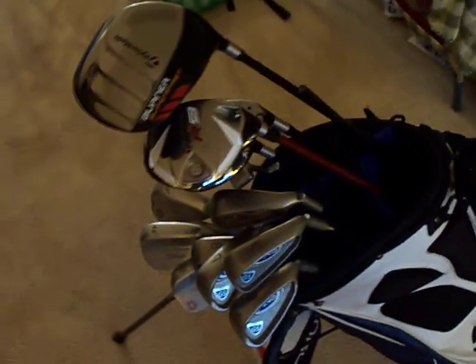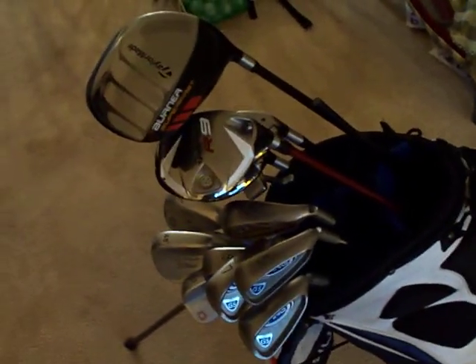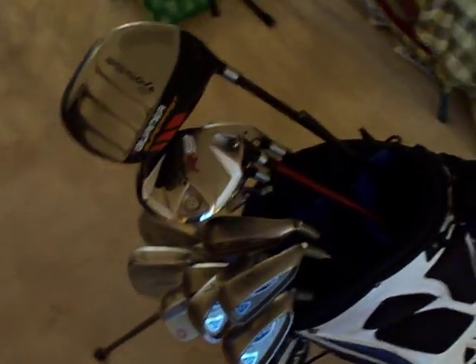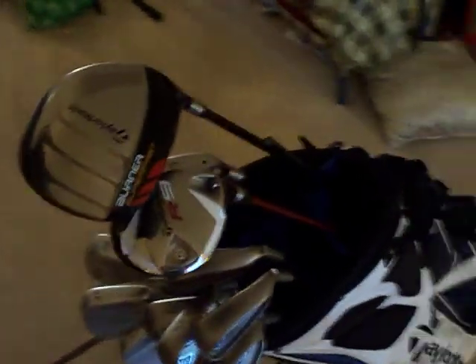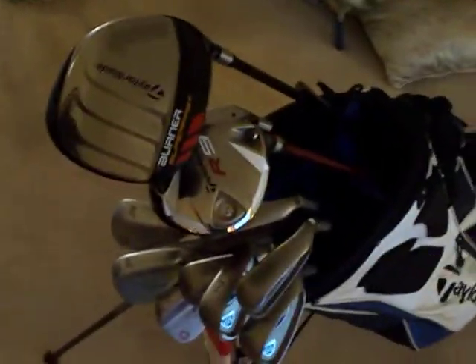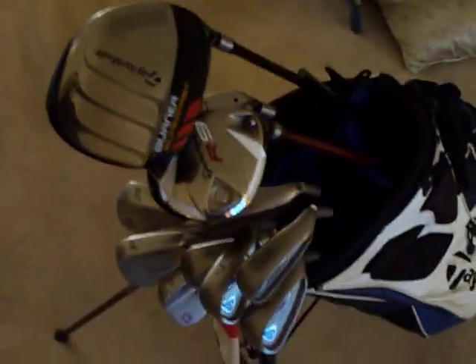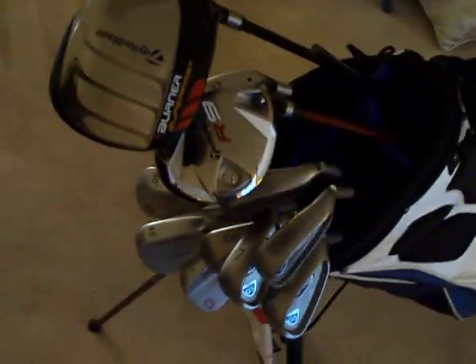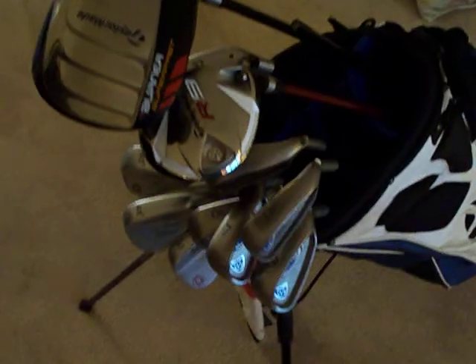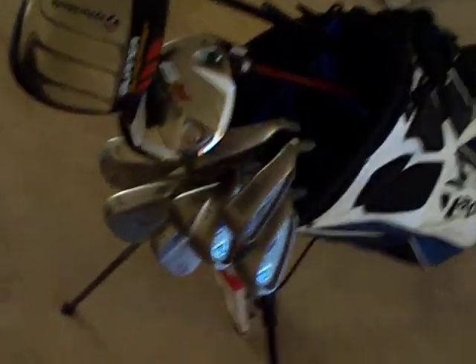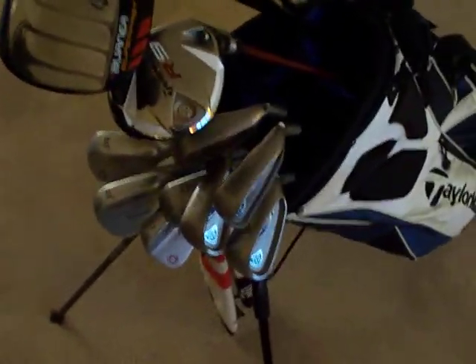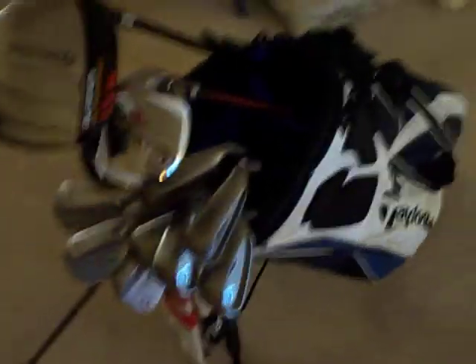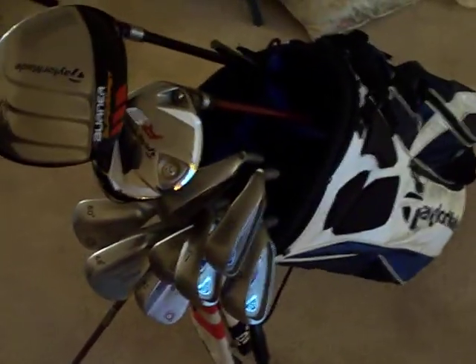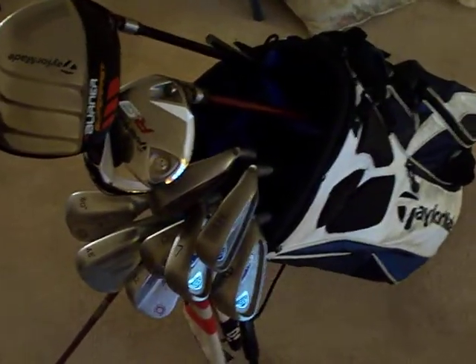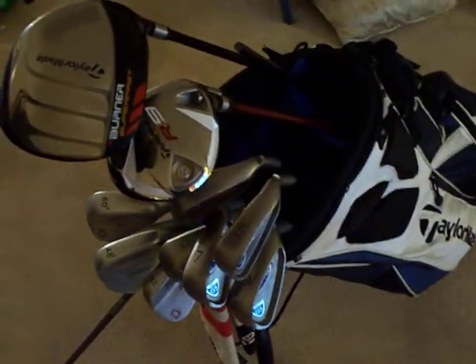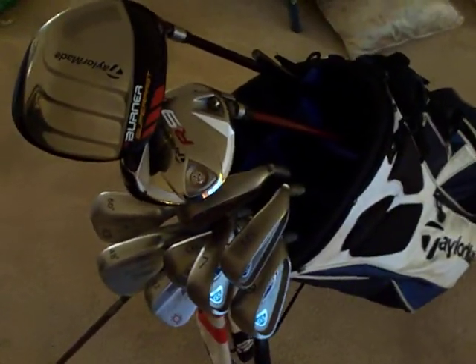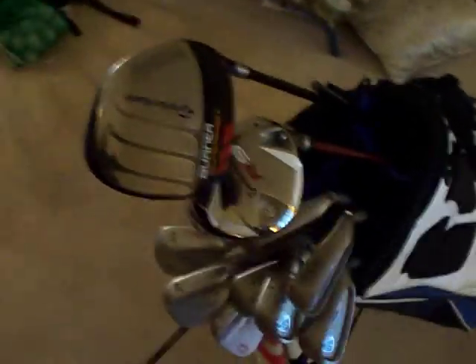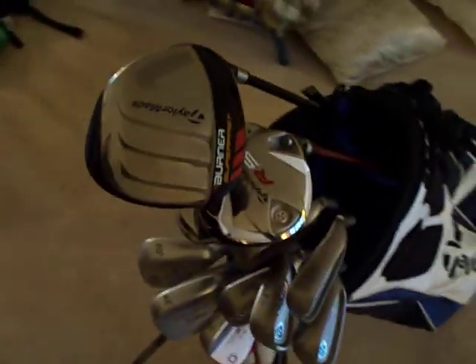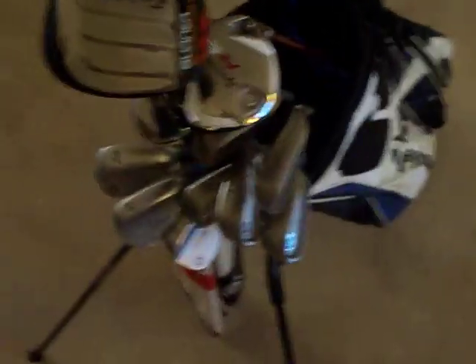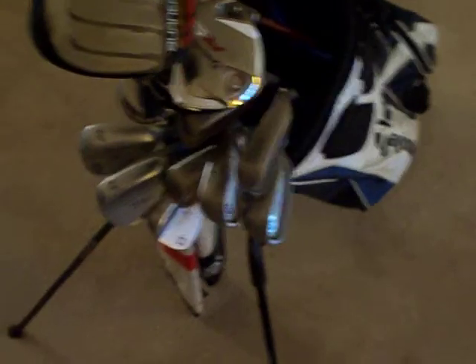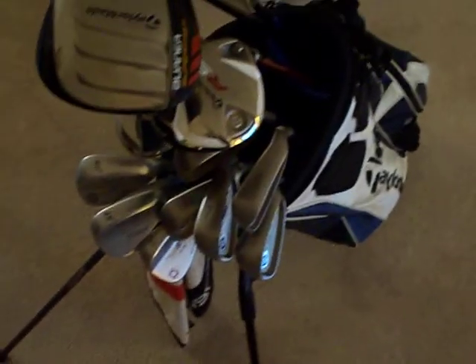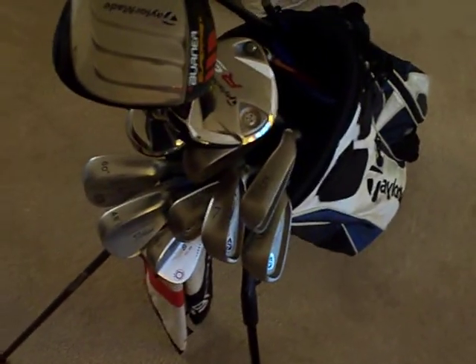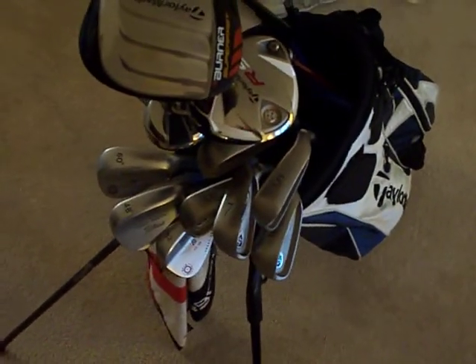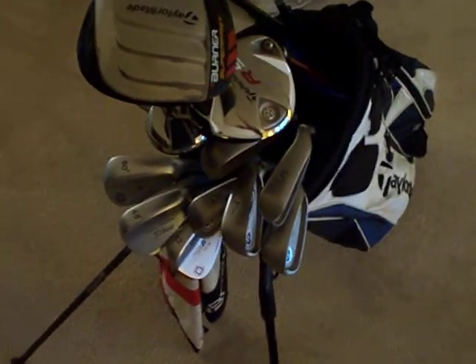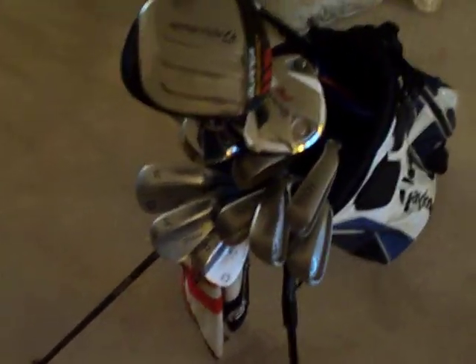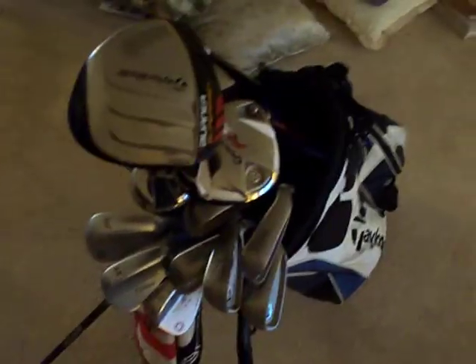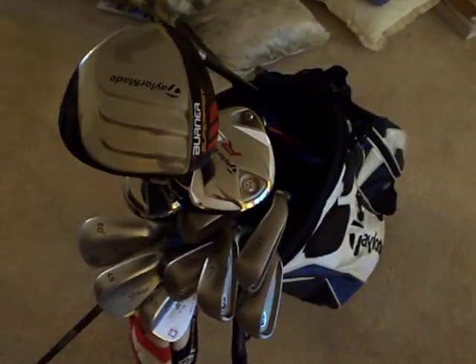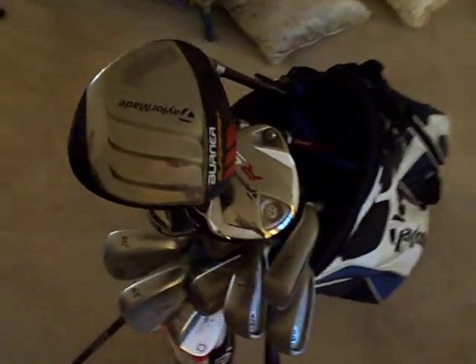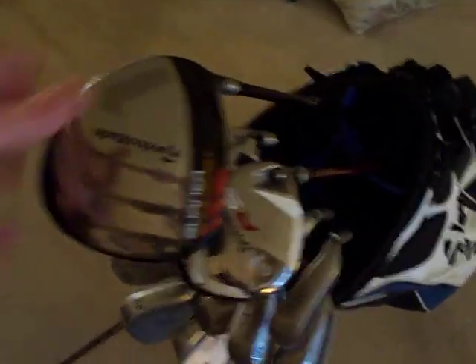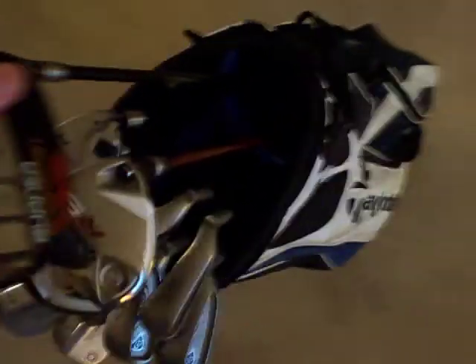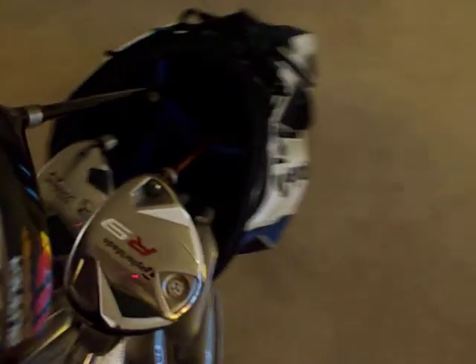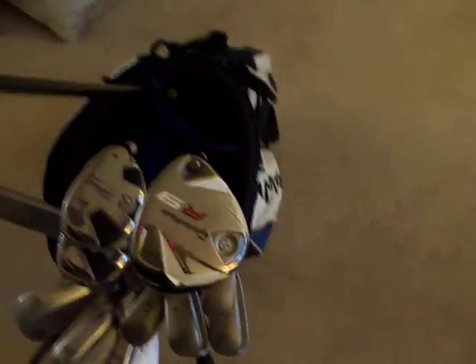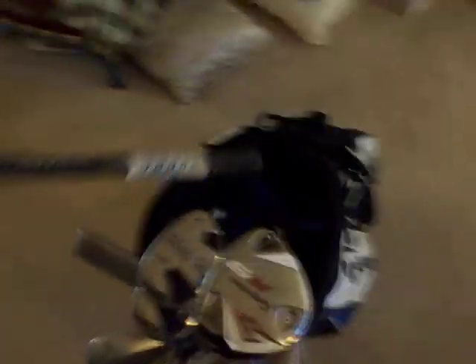Hey guys, it's been a little while since I've been in a video — just uploaded some old ones — but I'm going to give you a little club update. A couple things are going to change right before the season, but I thought I might show you what I was playing with at the end. Let's get started.